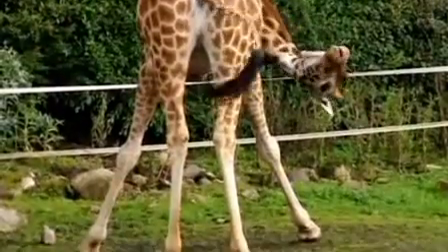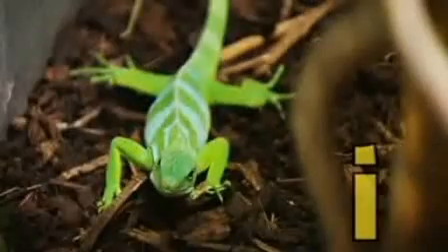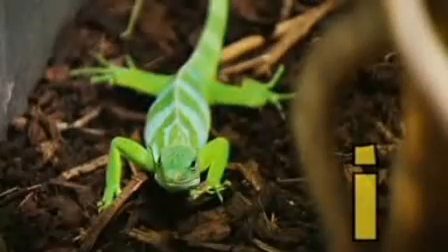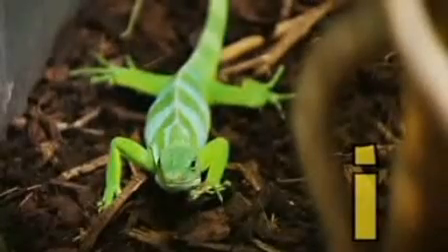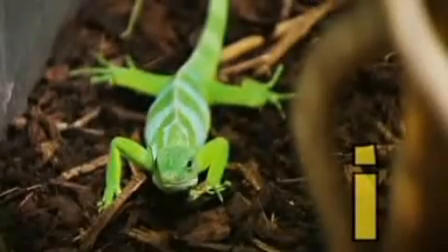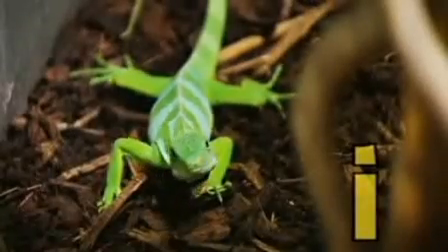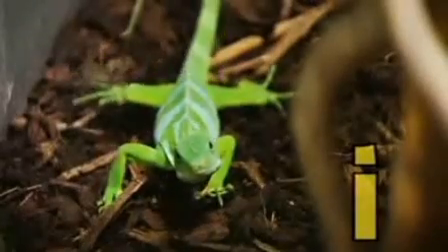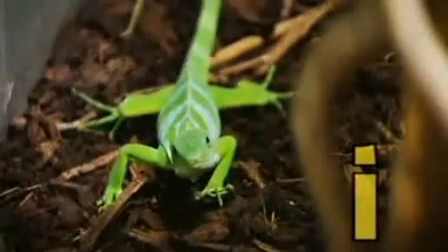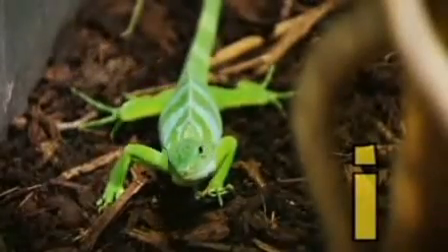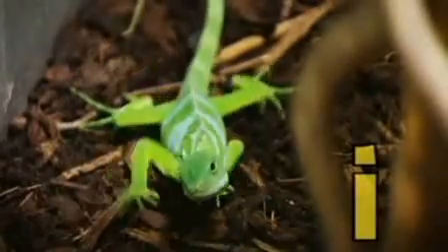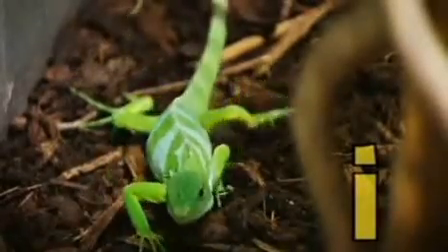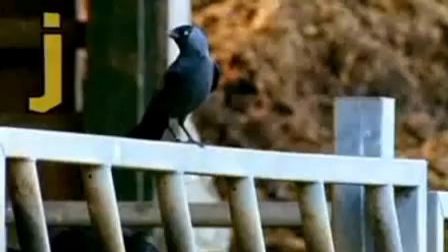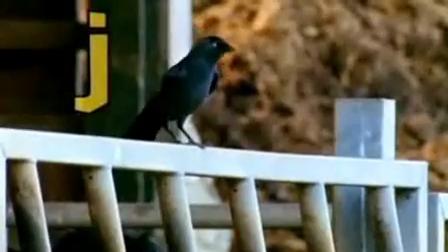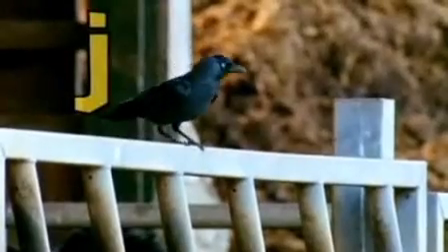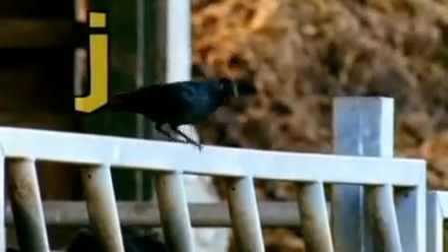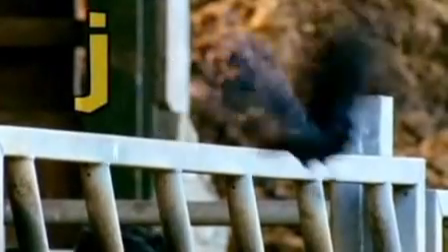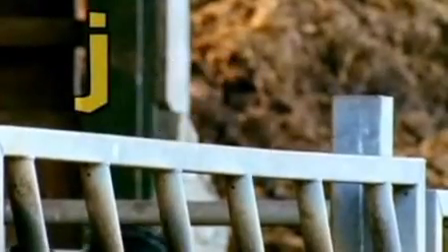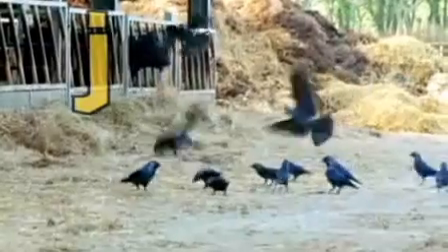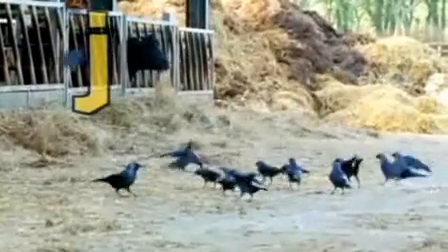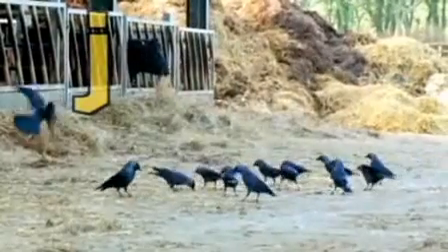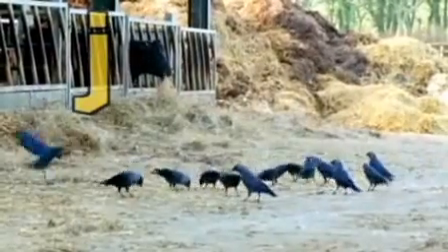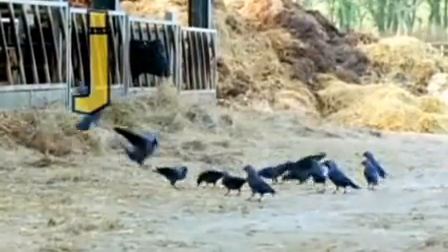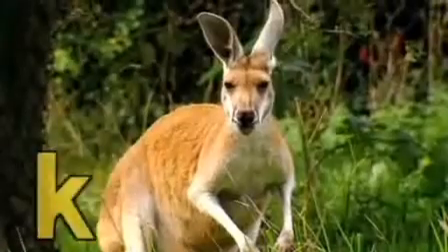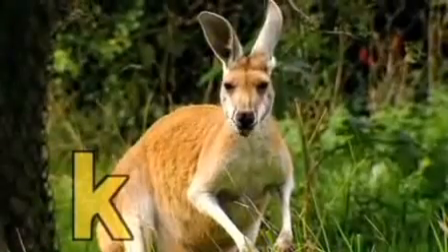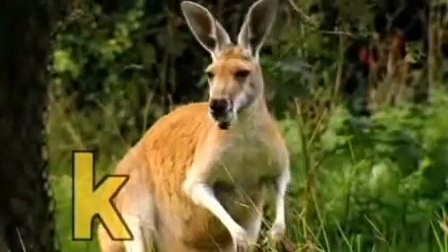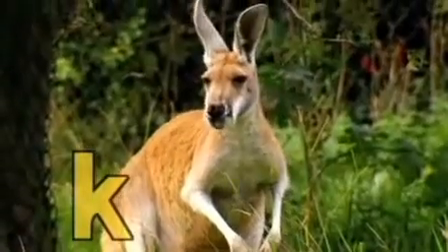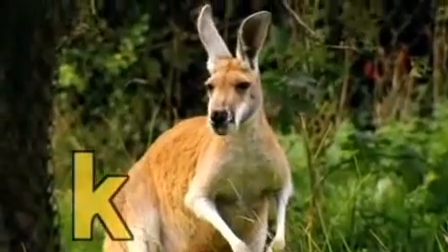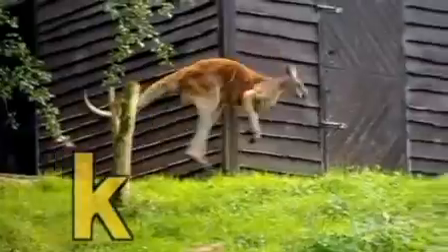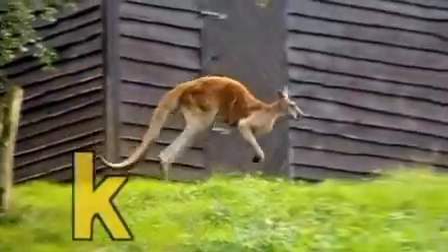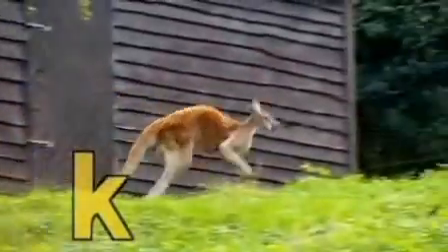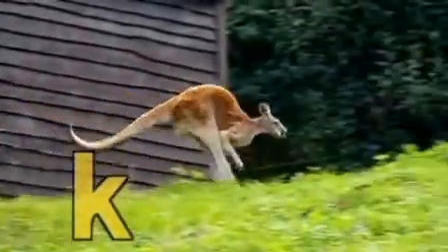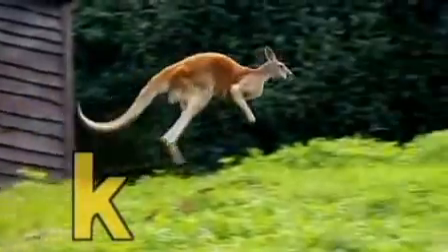I is the iguana, the intelligent iguana. J is the jackdaw, jumping to the ground. K is the kangaroo, who's bouncing up and down with you.